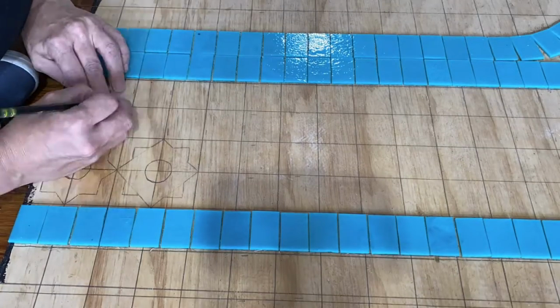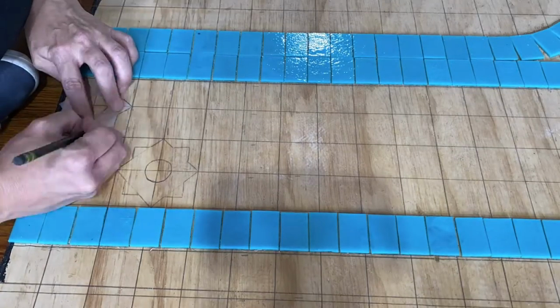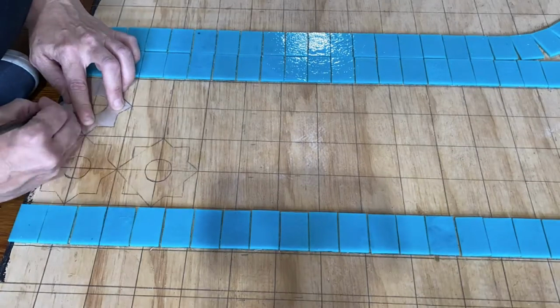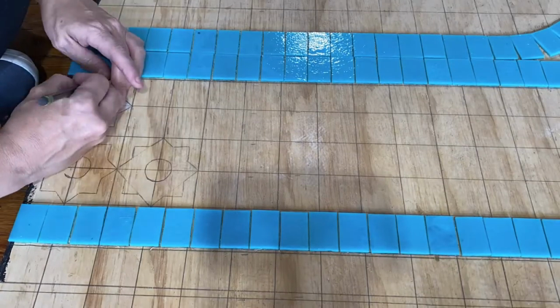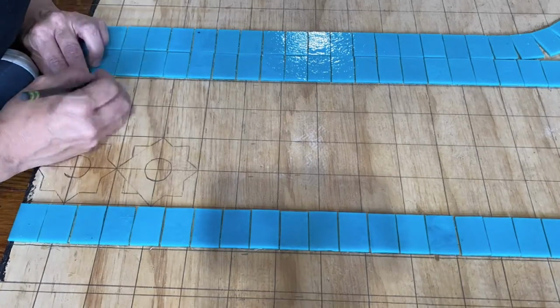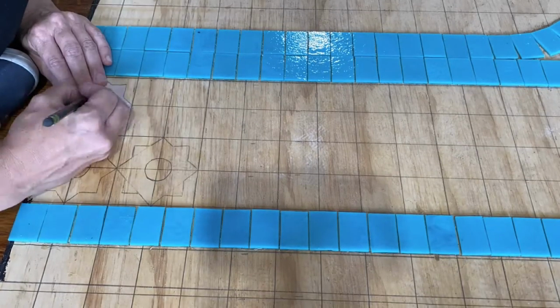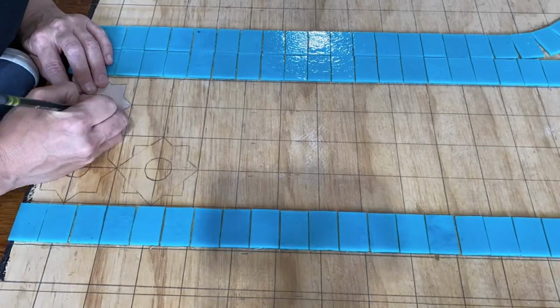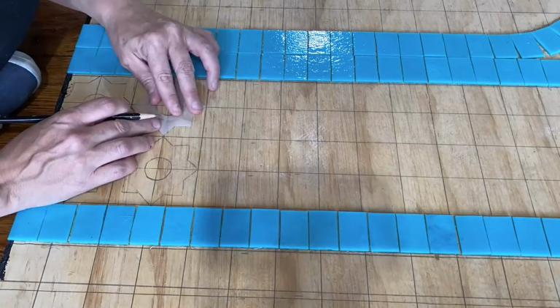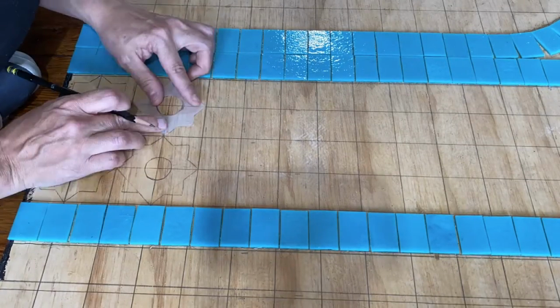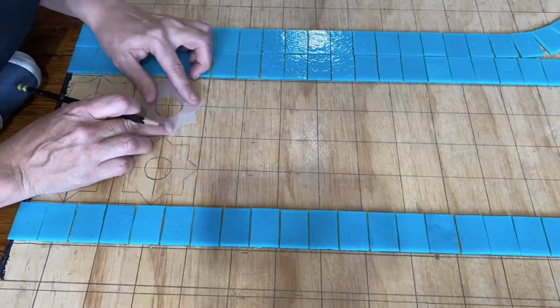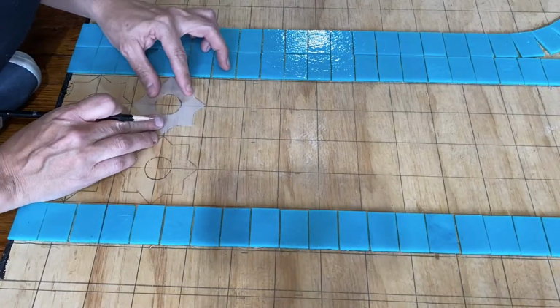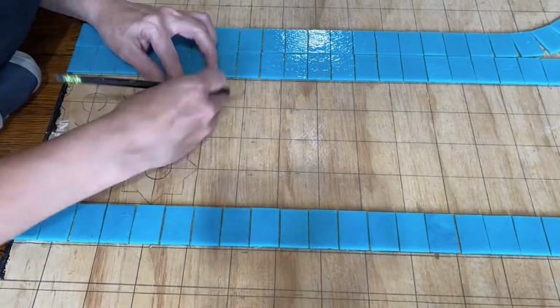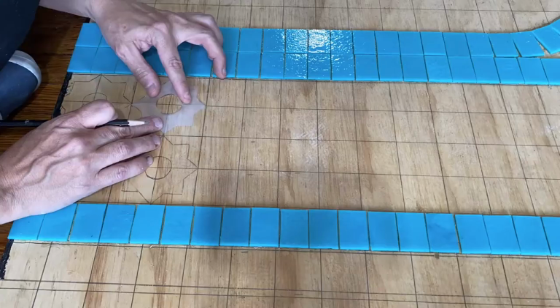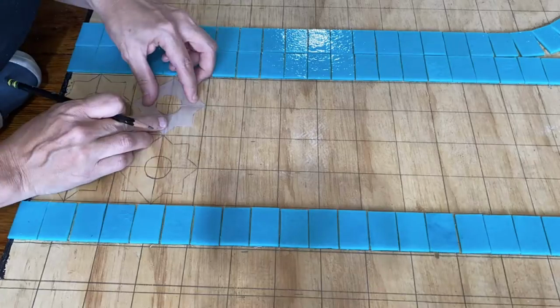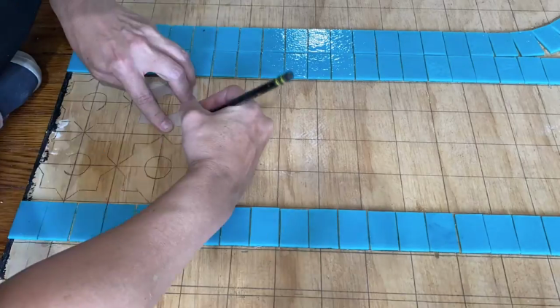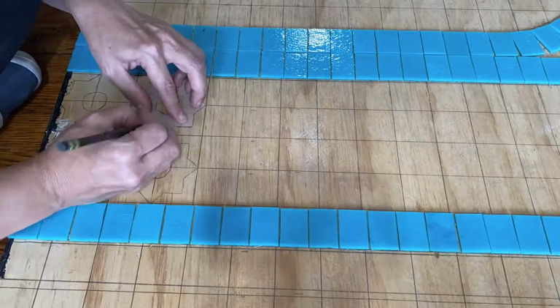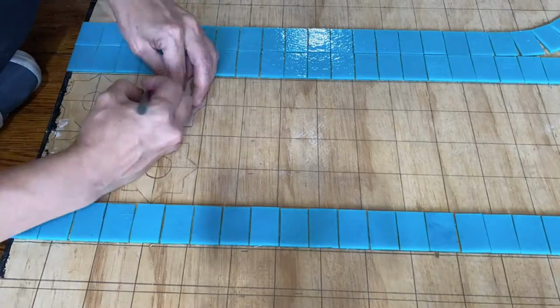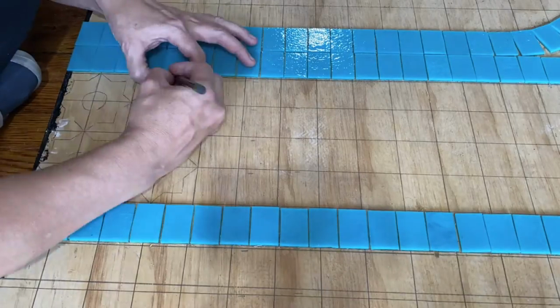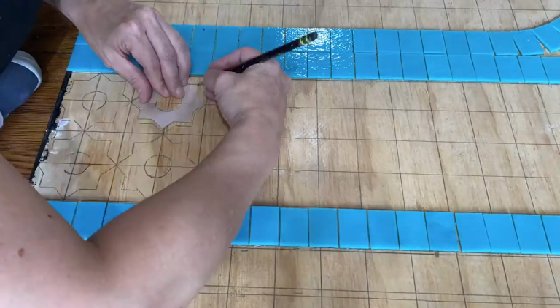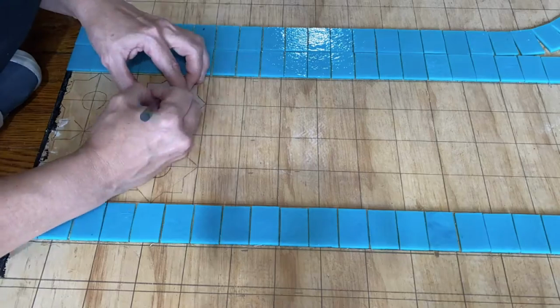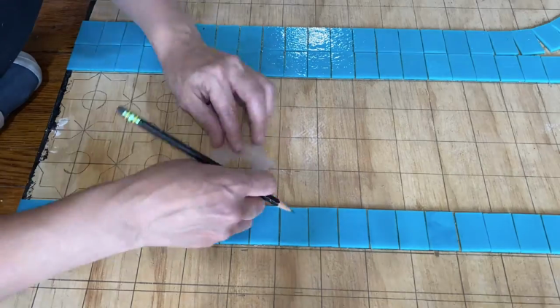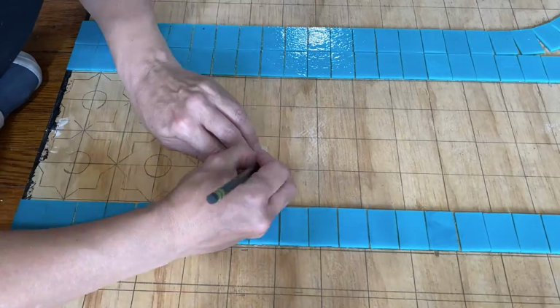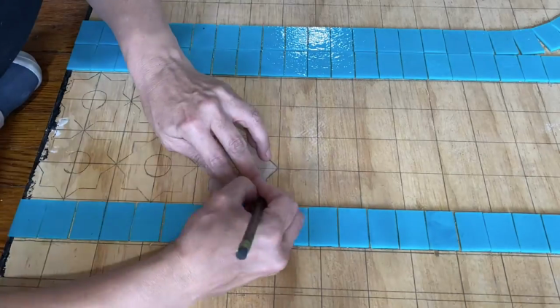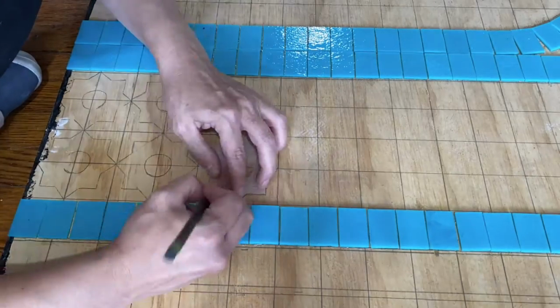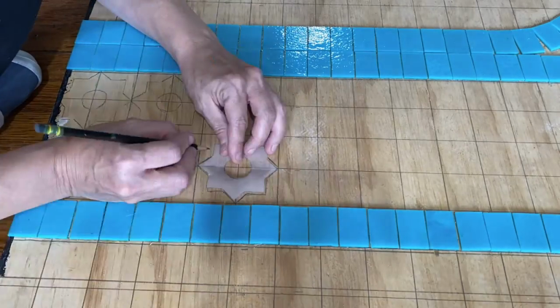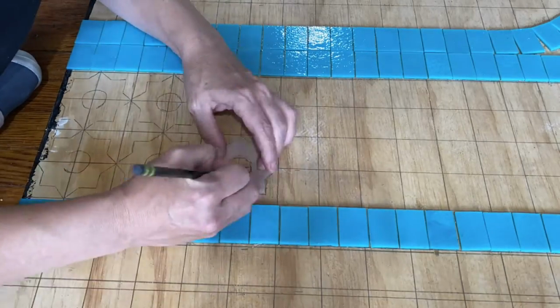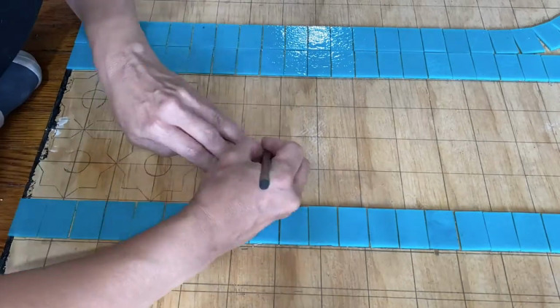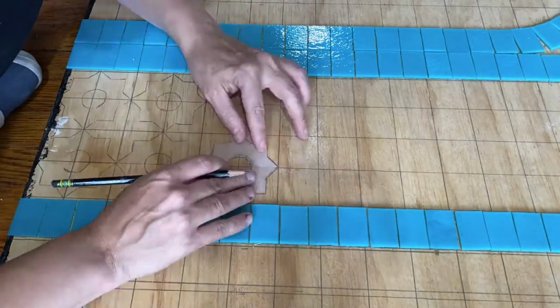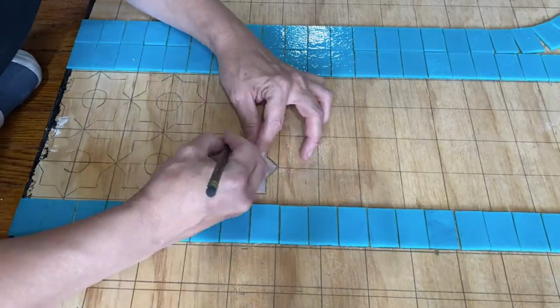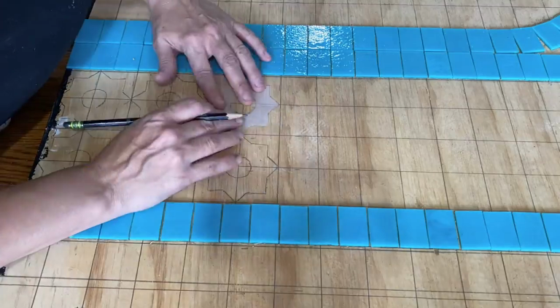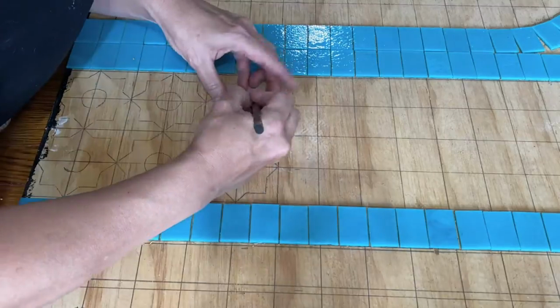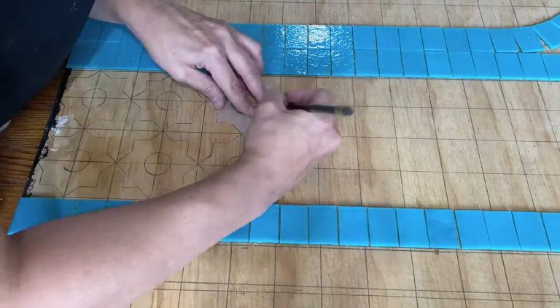I began by making a vellum template of the eight point star design I chose for this section. There are 60 identical tiles in this section, so this will keep them fairly uniform.